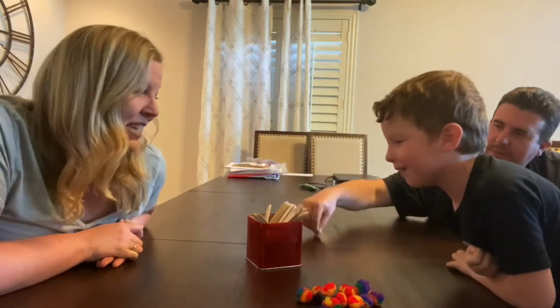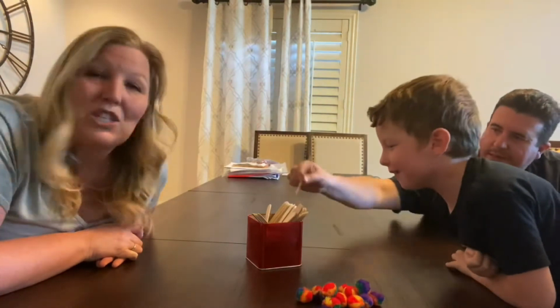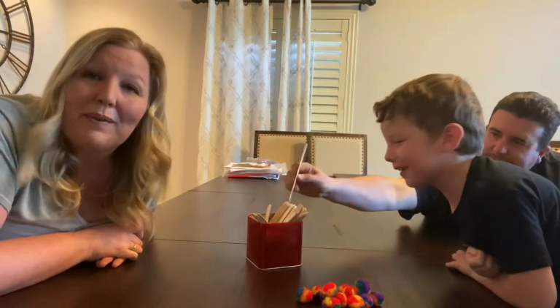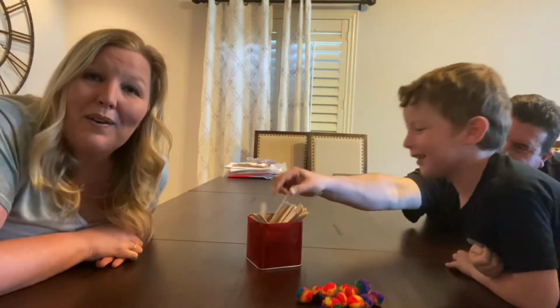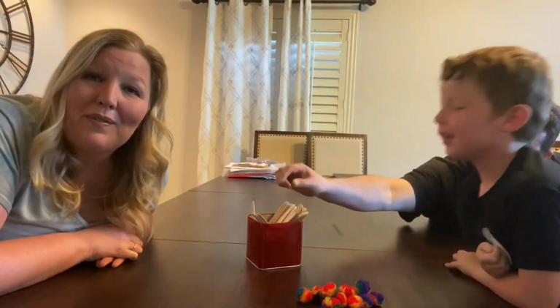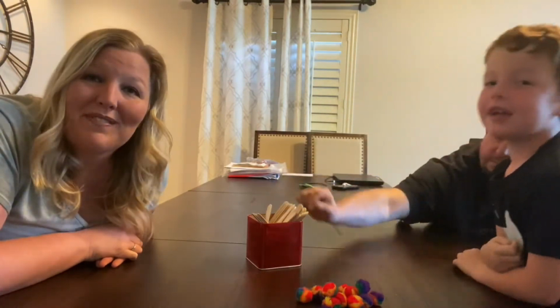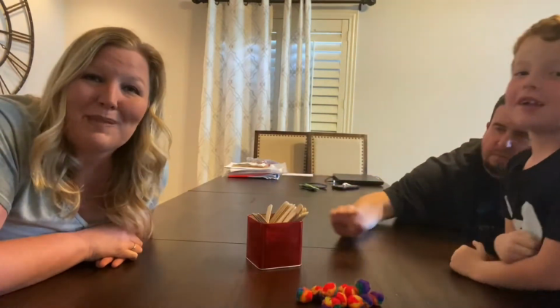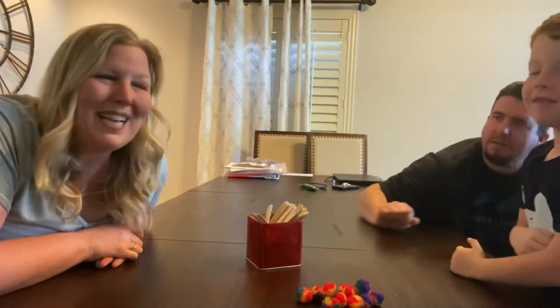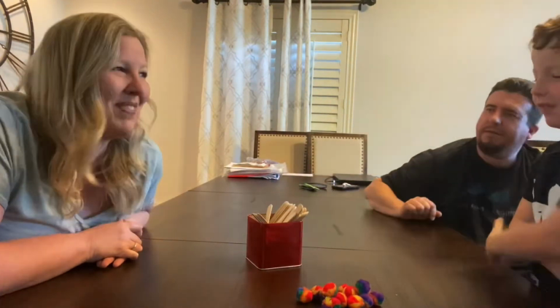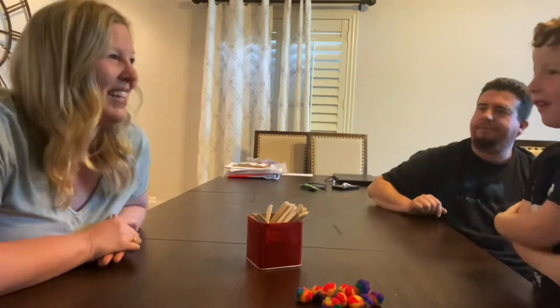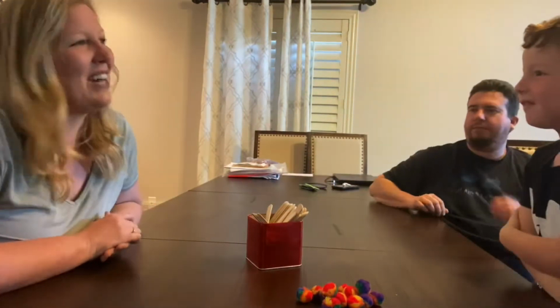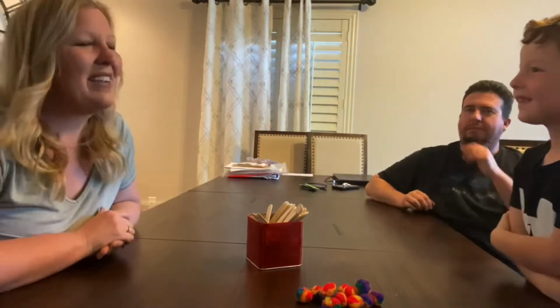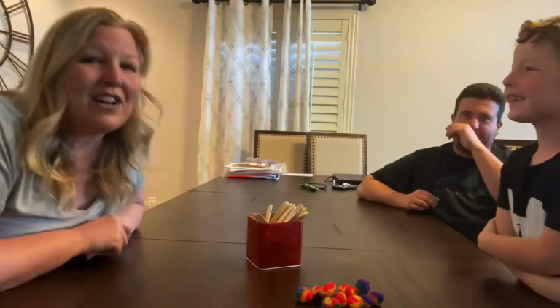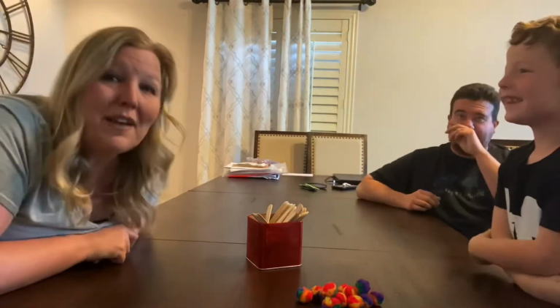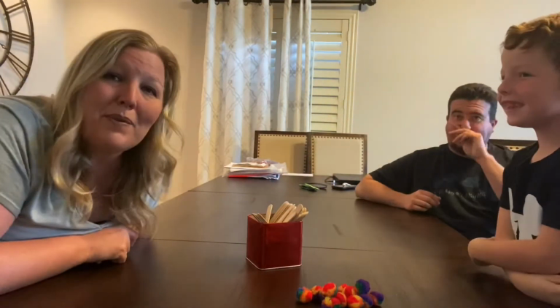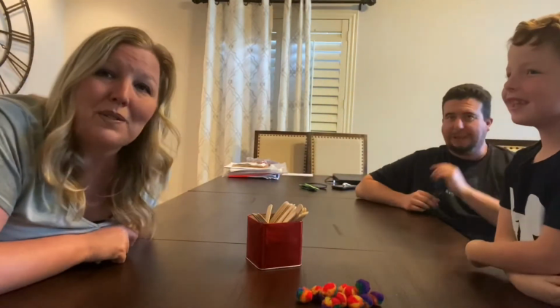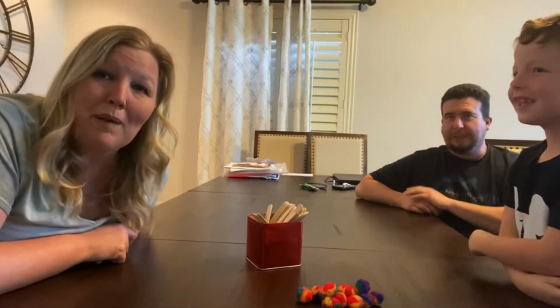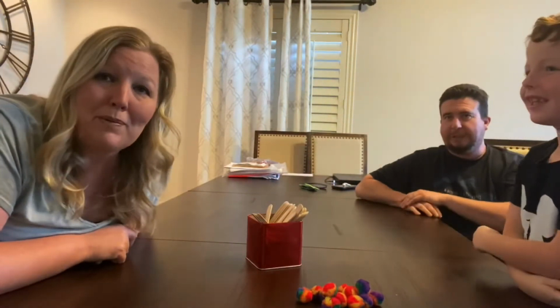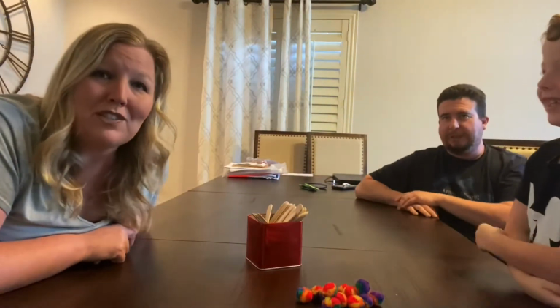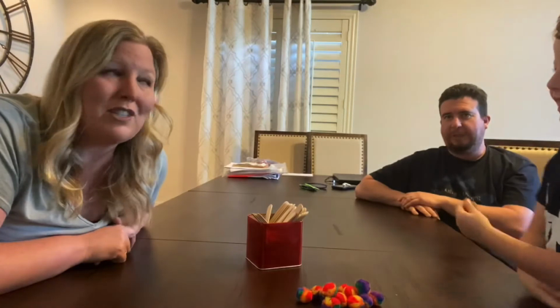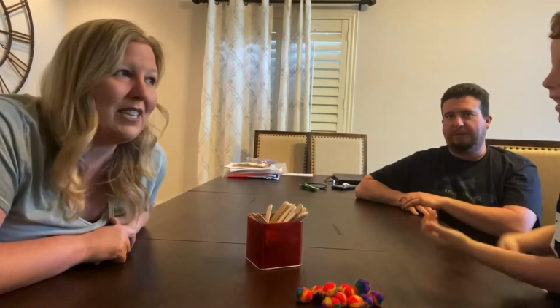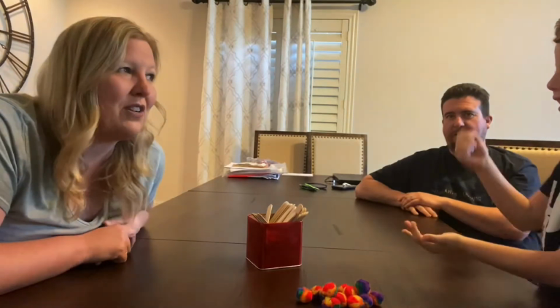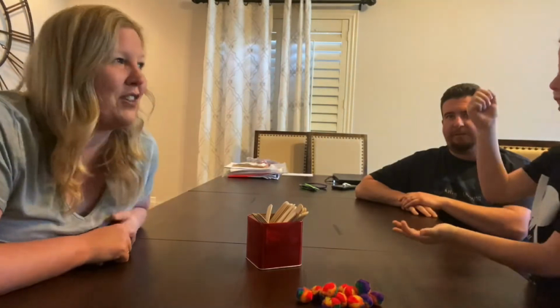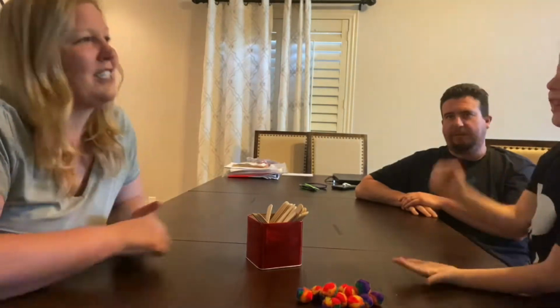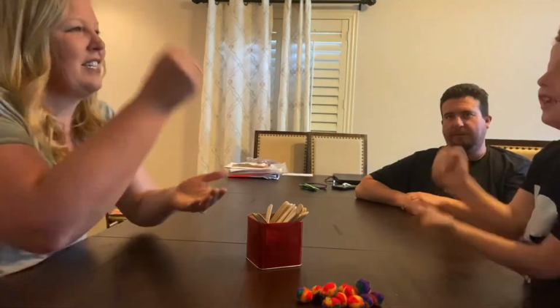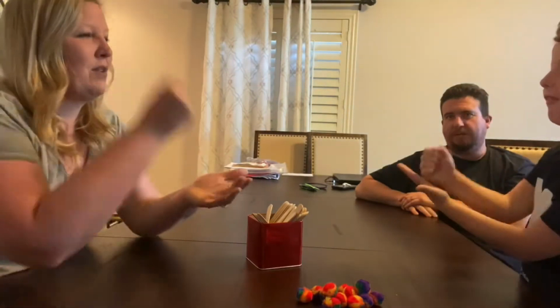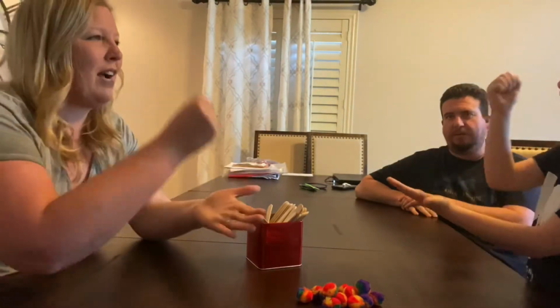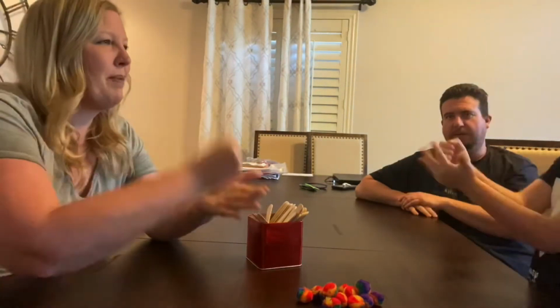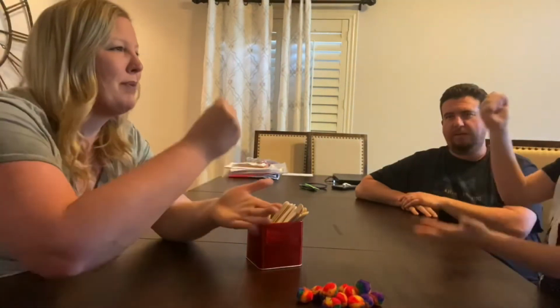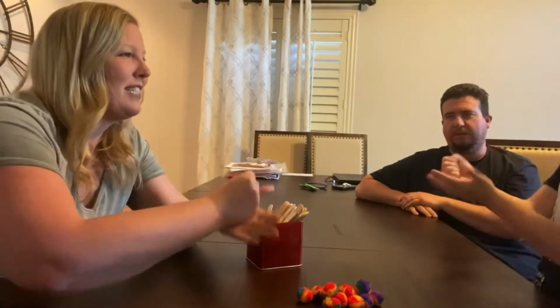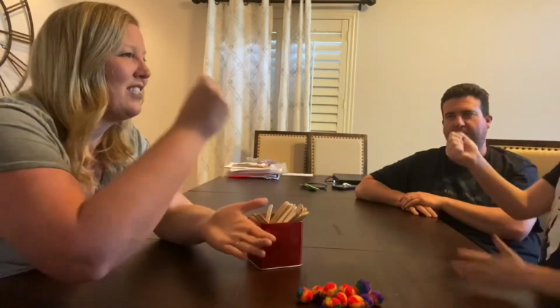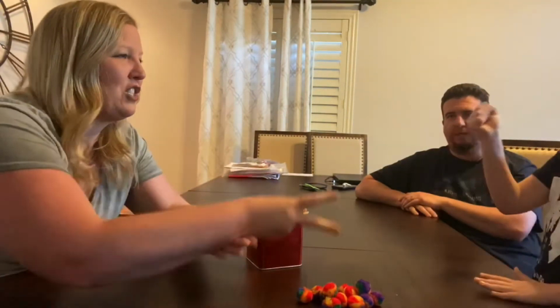So here we go, let's play. In our family, we always rock, paper, scissors to see who goes first. Rock, paper, scissors, shoot.